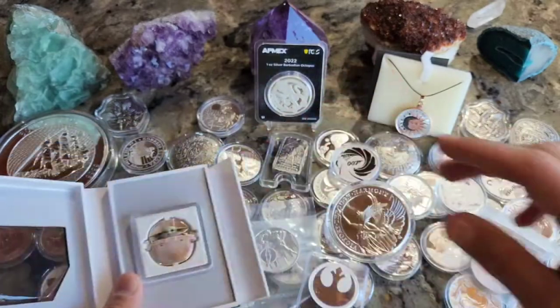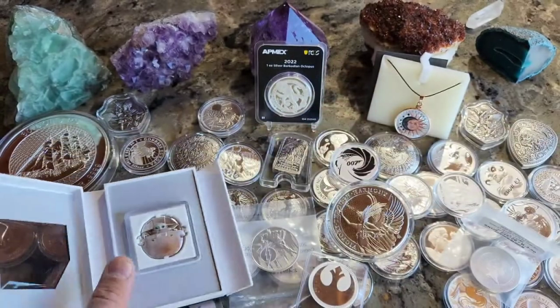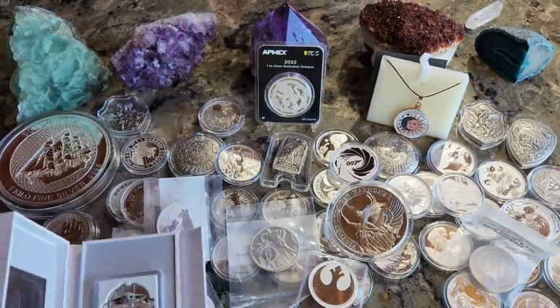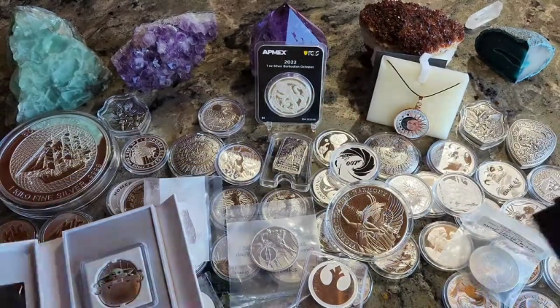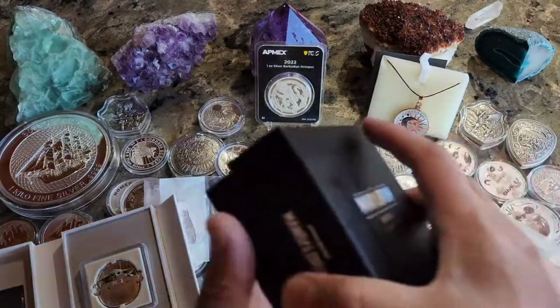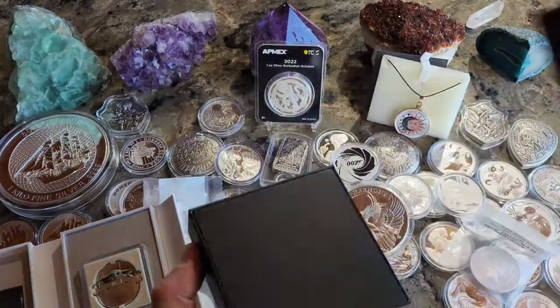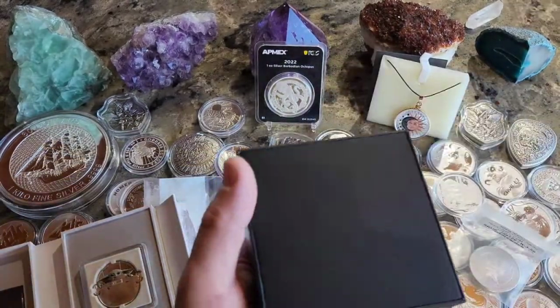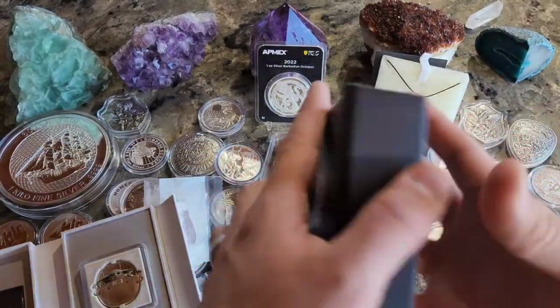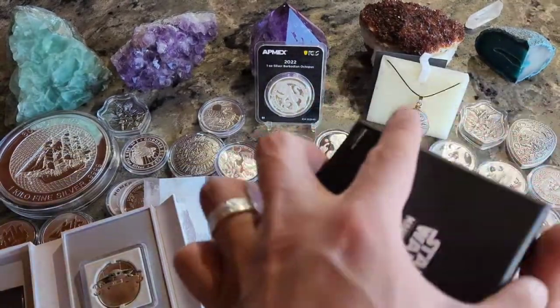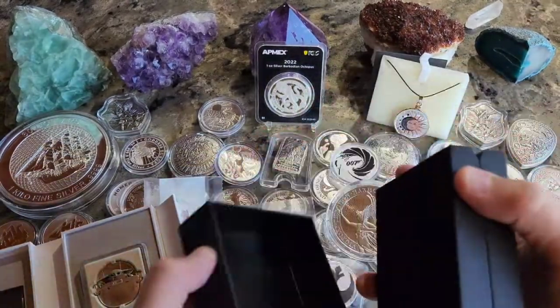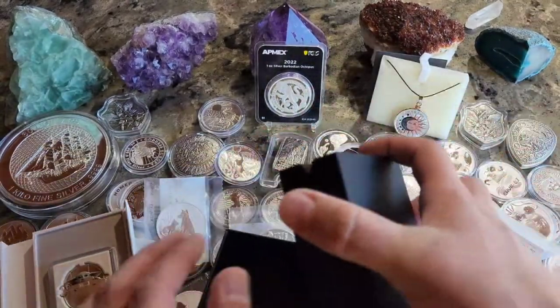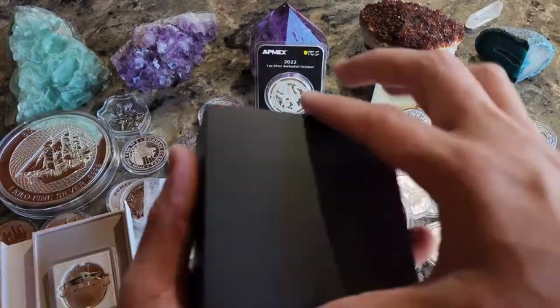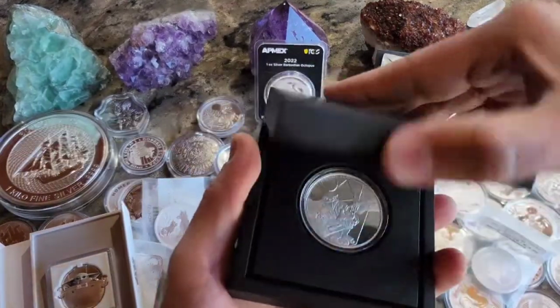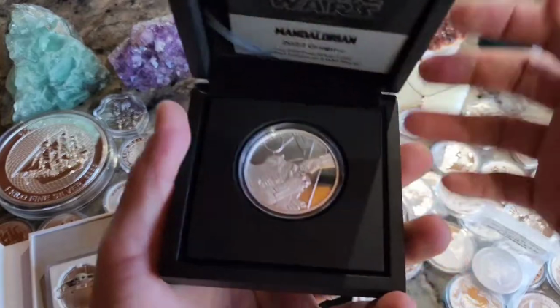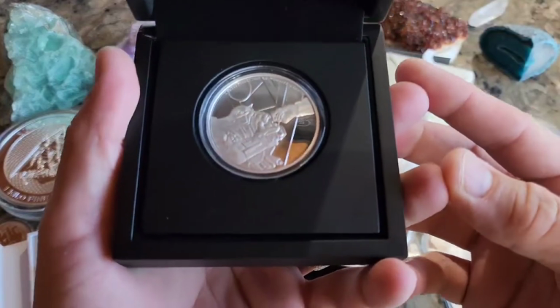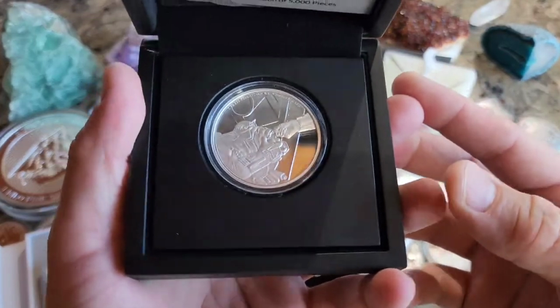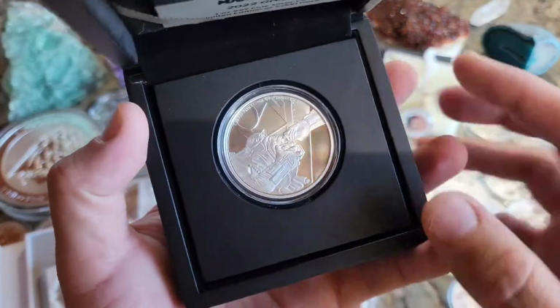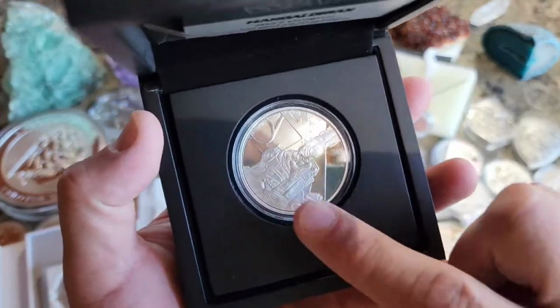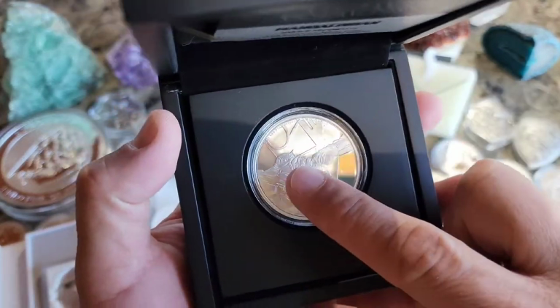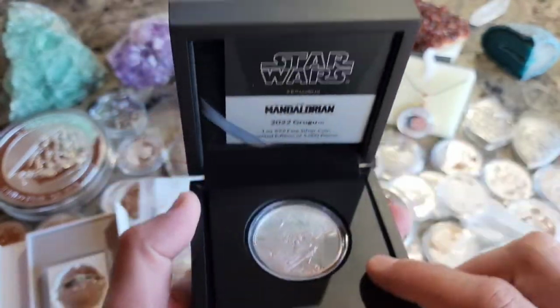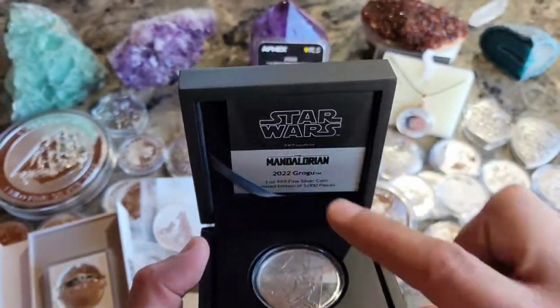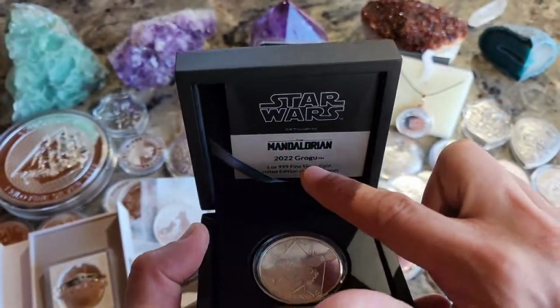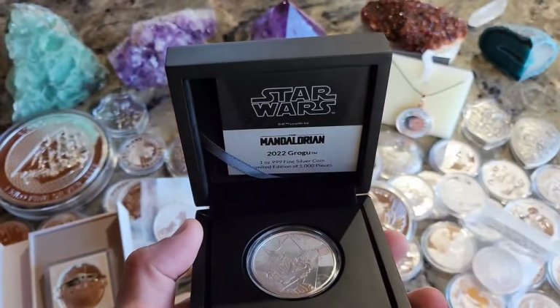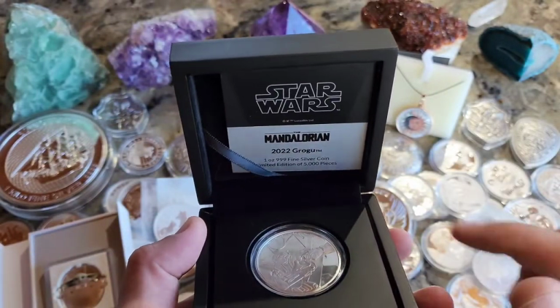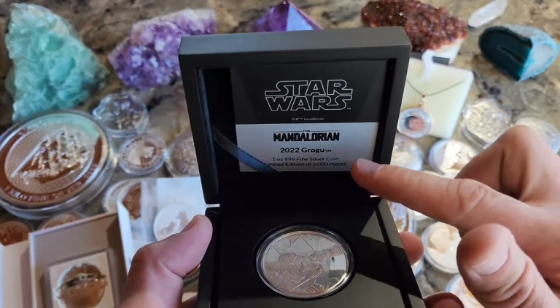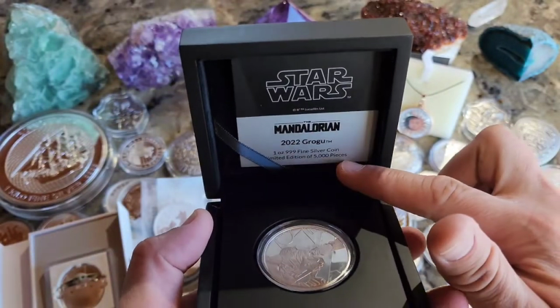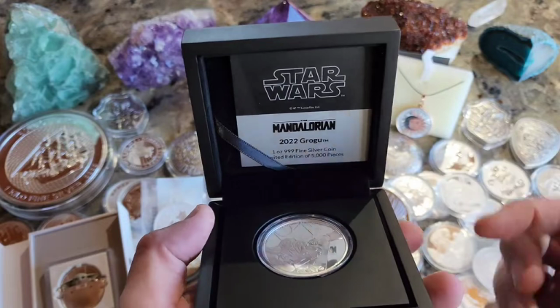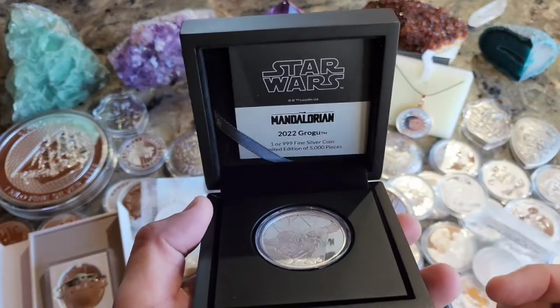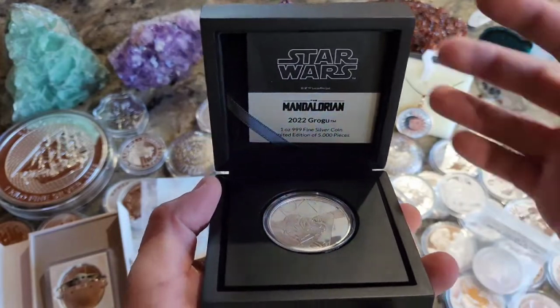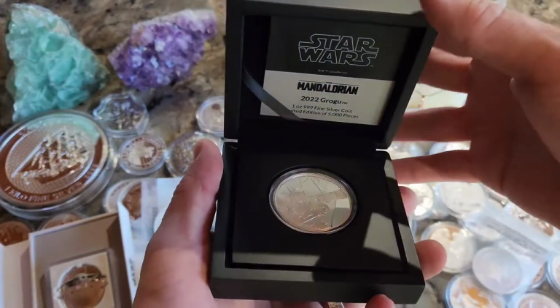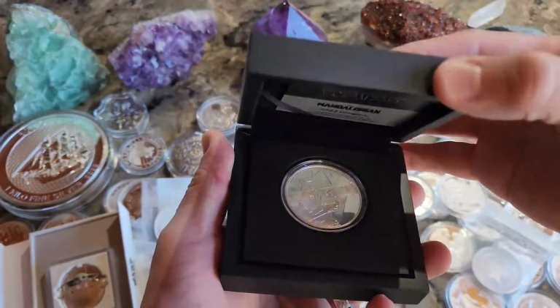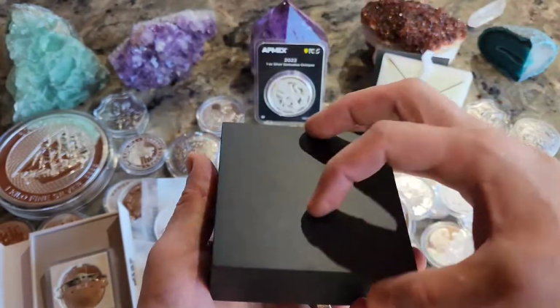And if you want something to match — just so you know — there's another Baby Grogu that is a 2022 as well, but they went down to 5,000 pieces for this guy.